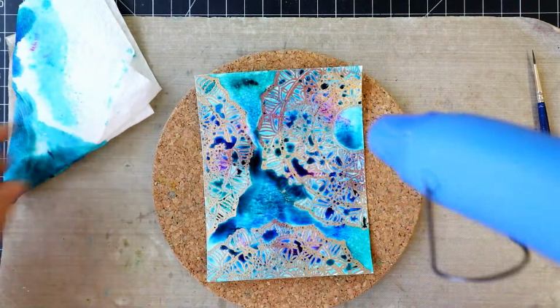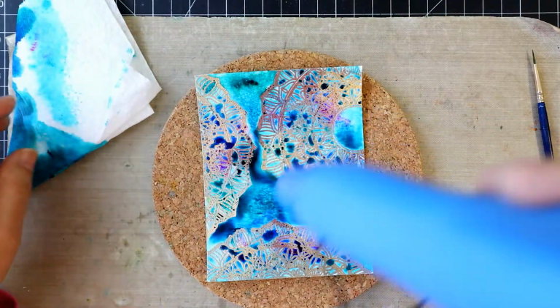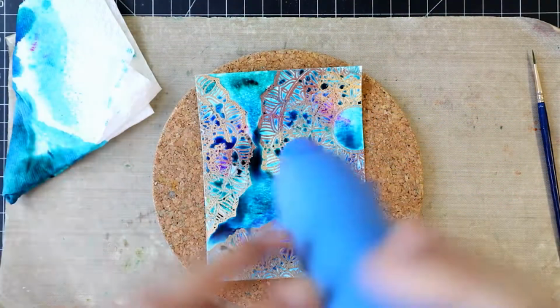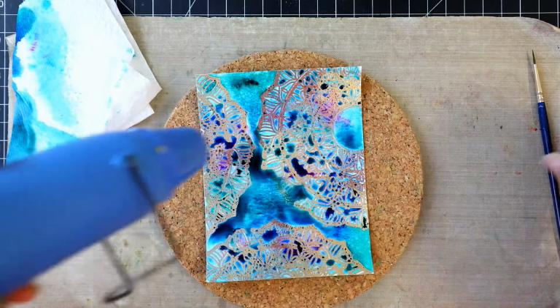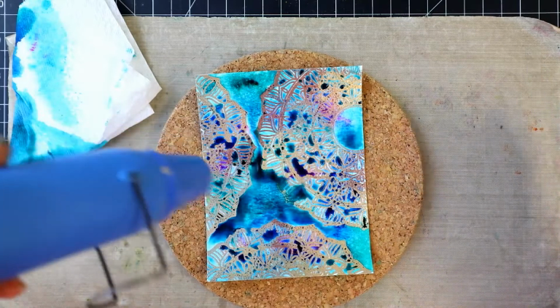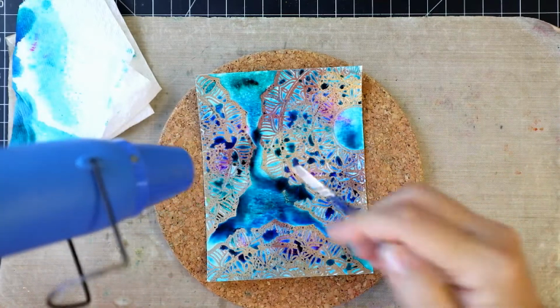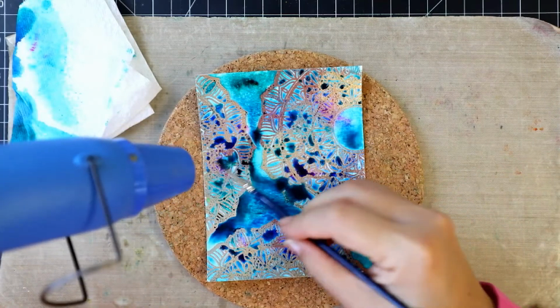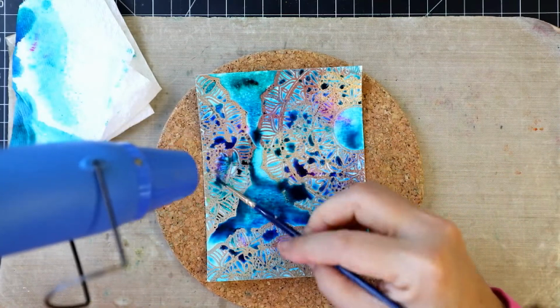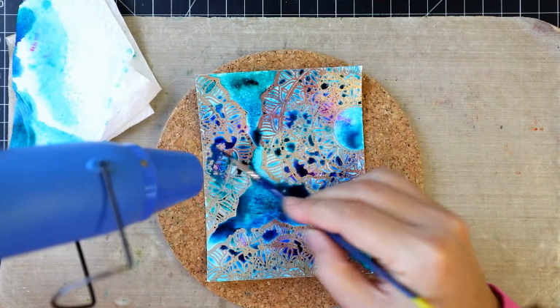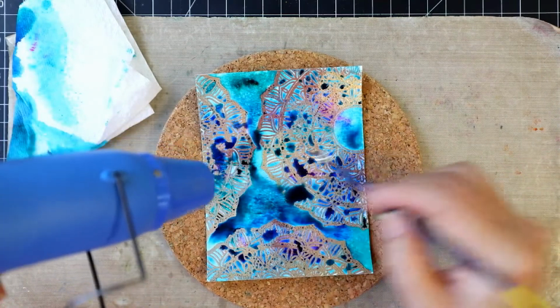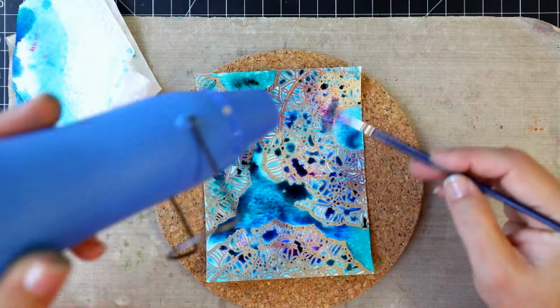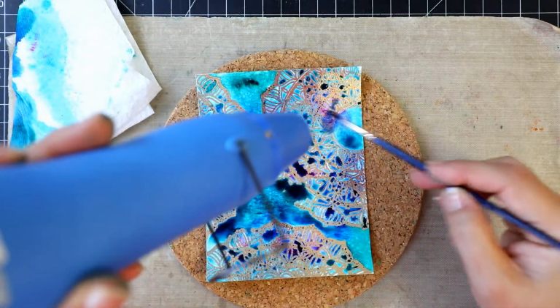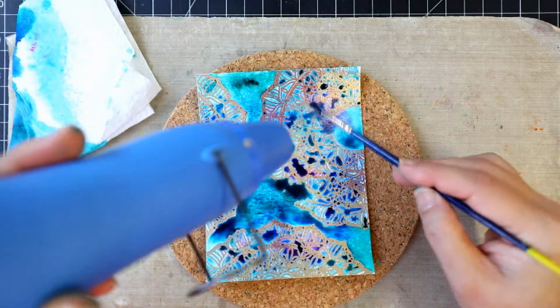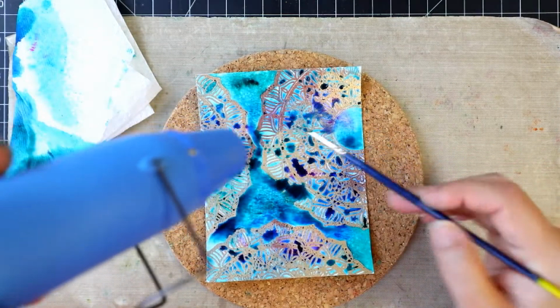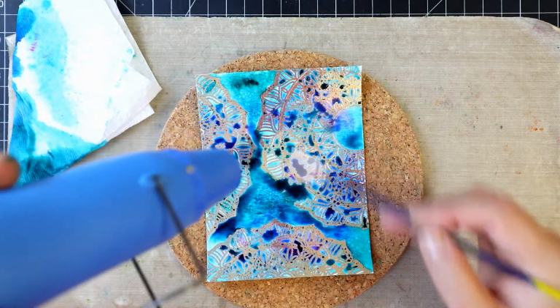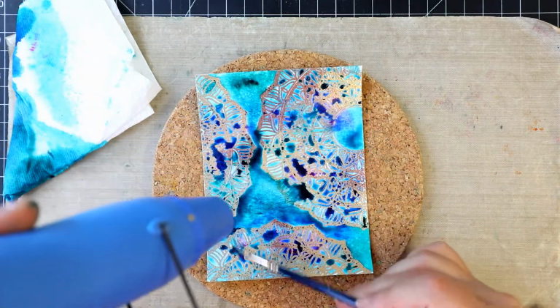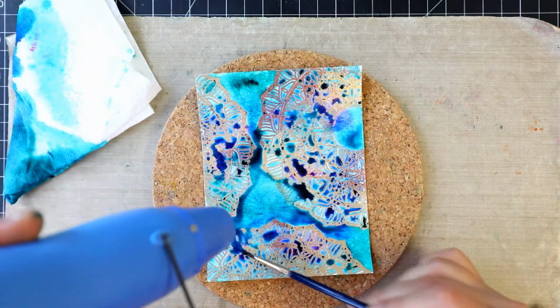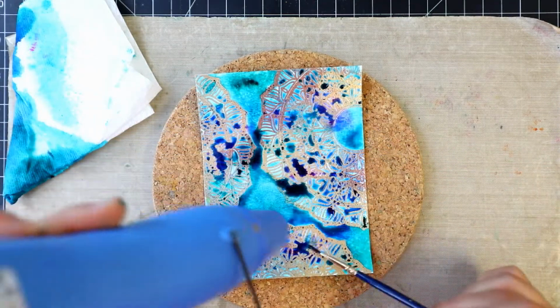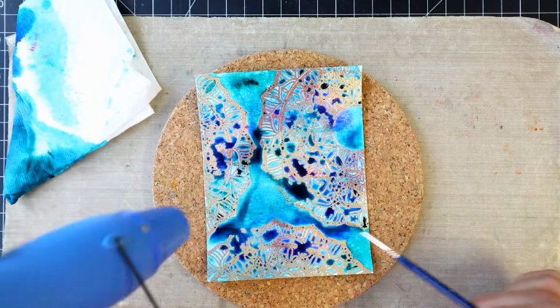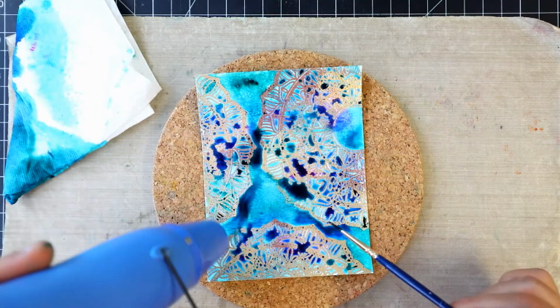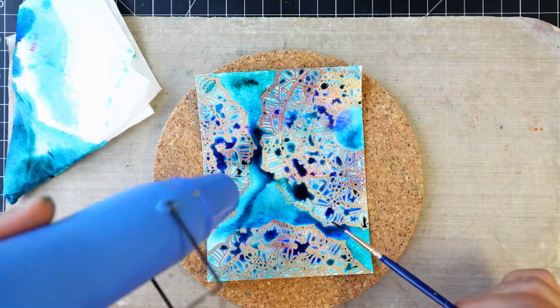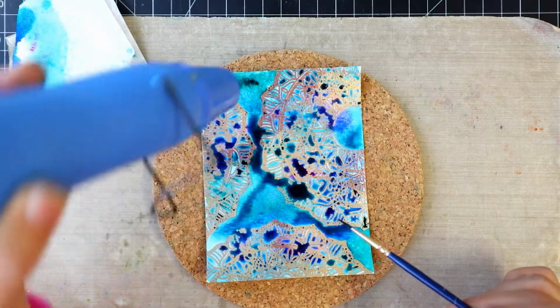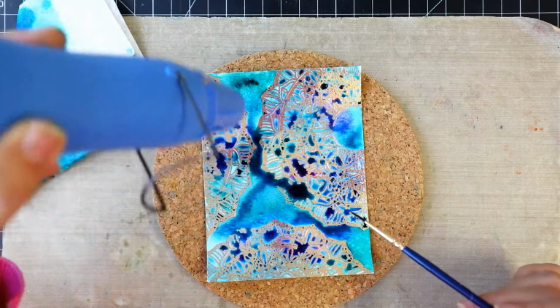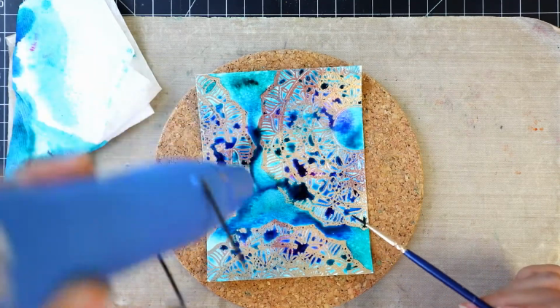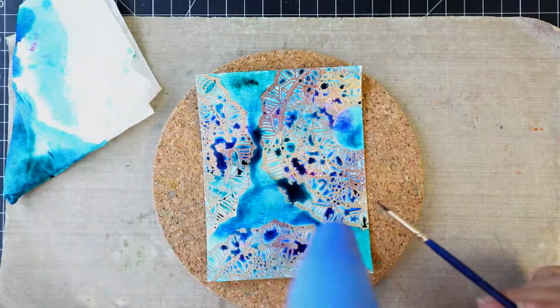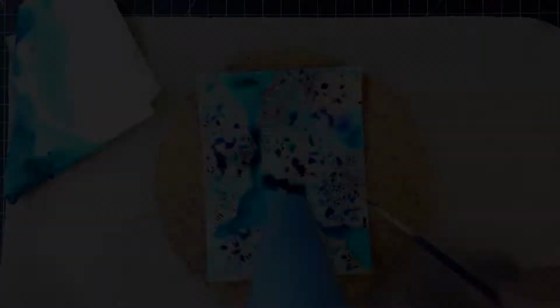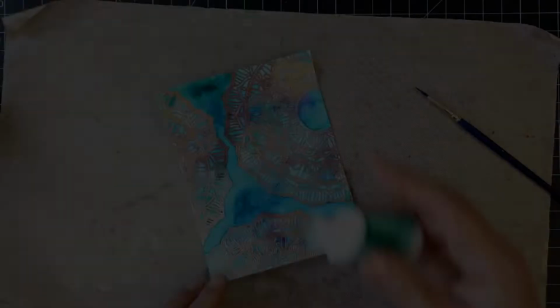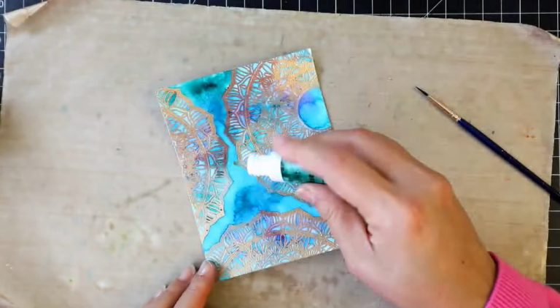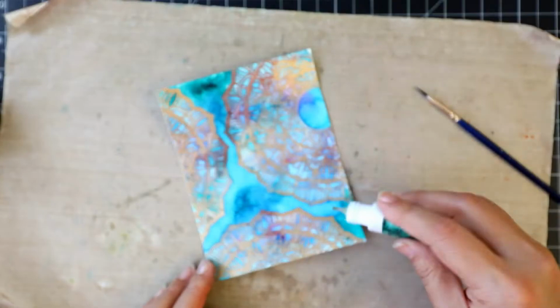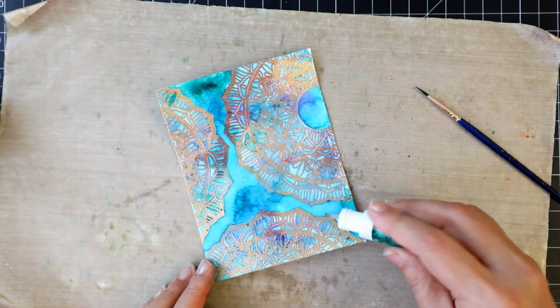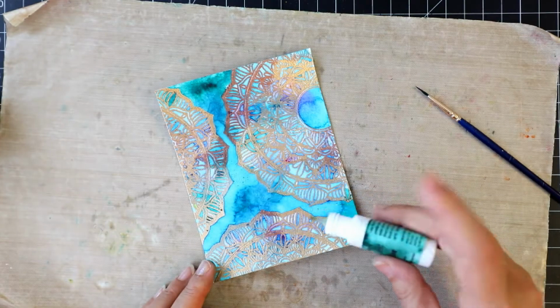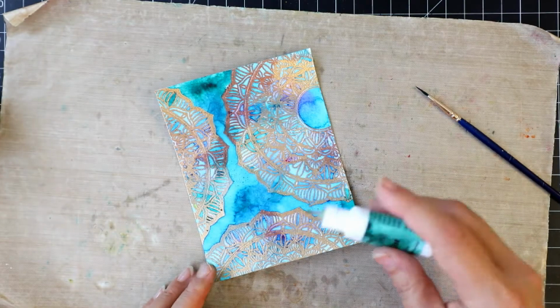Heat set this panel. Once it's dry the colors will lighten, so repeat the steps as per your liking. I repeated all the steps once again.